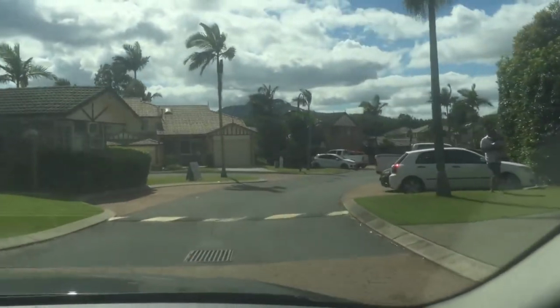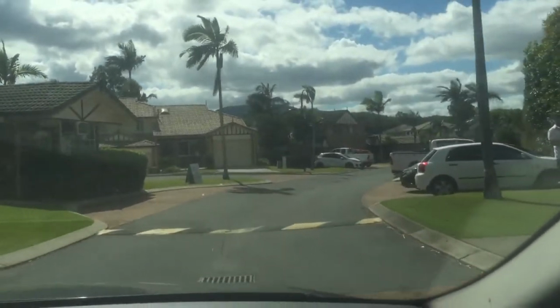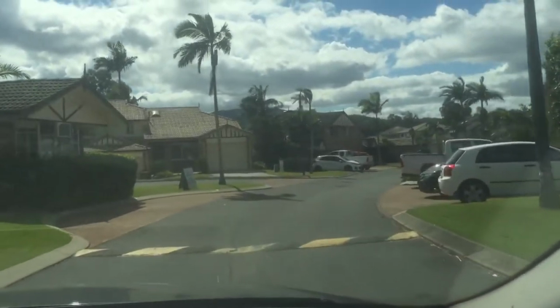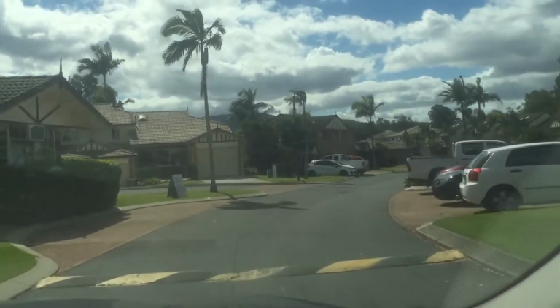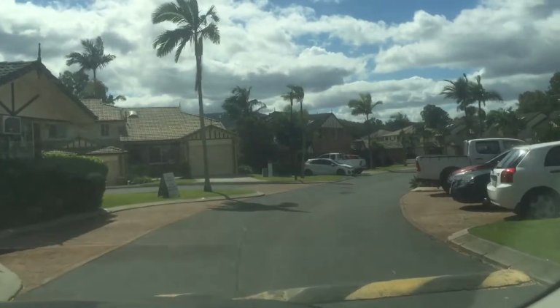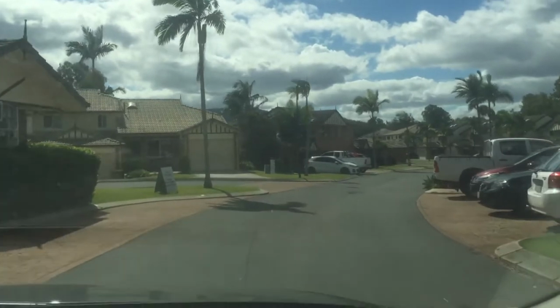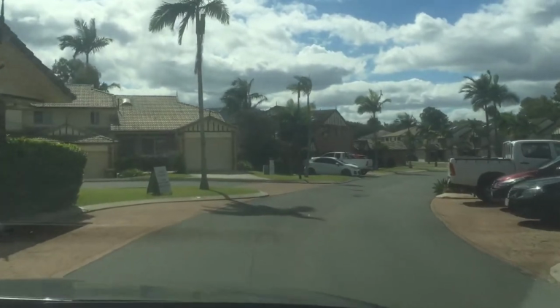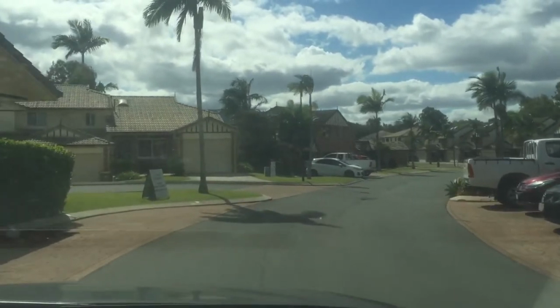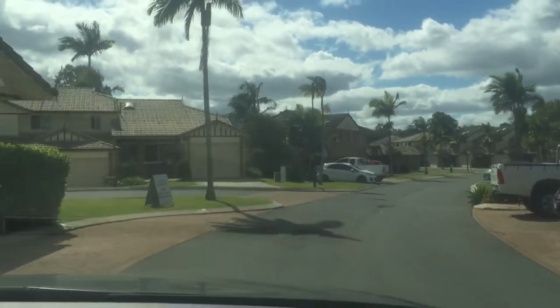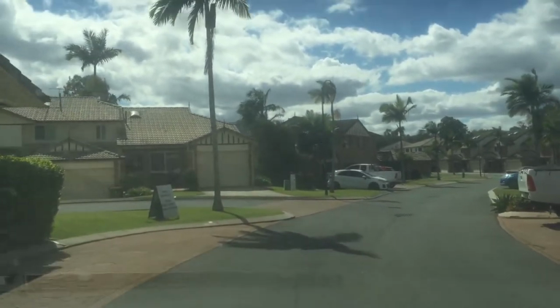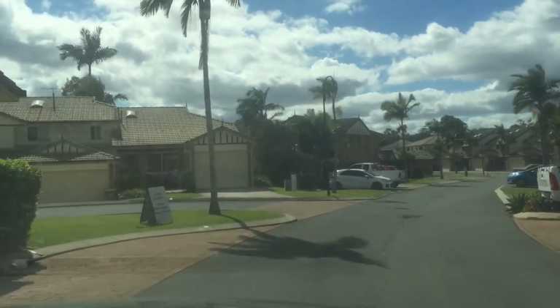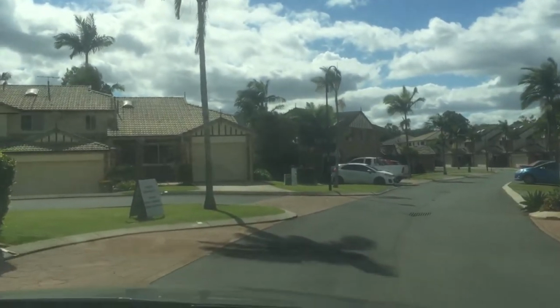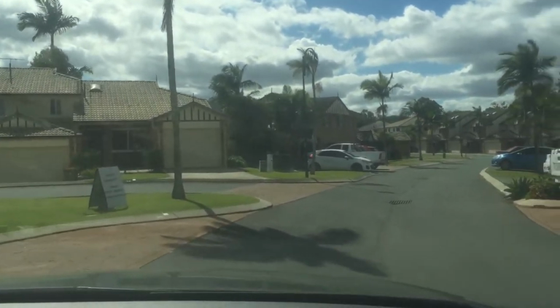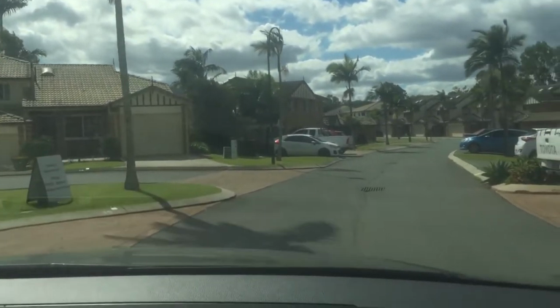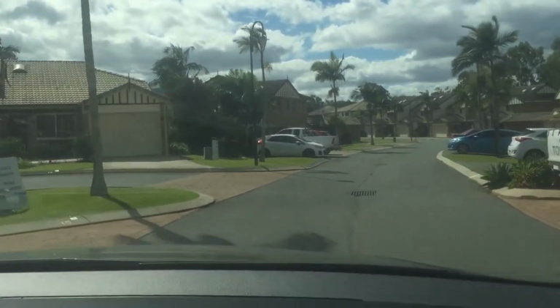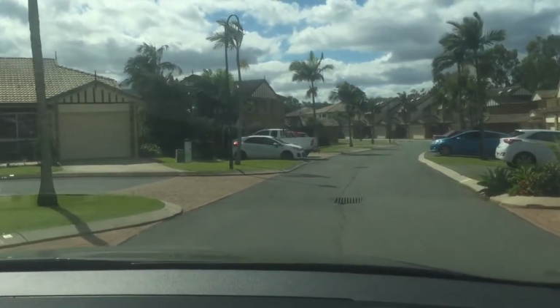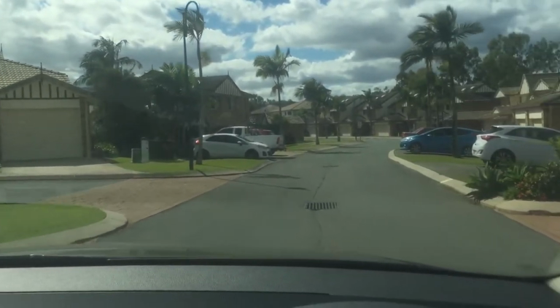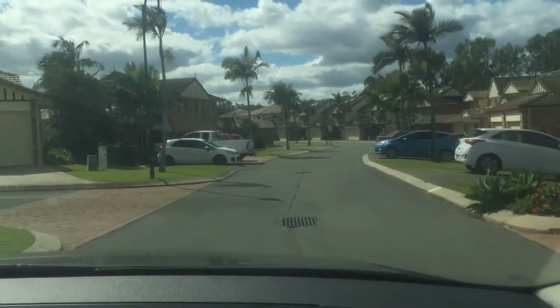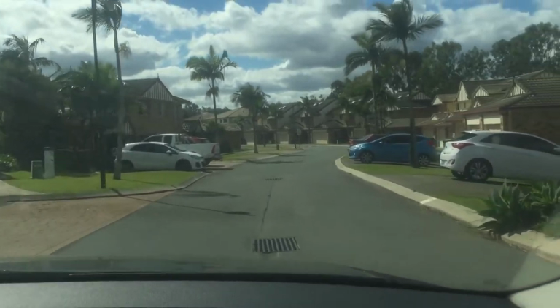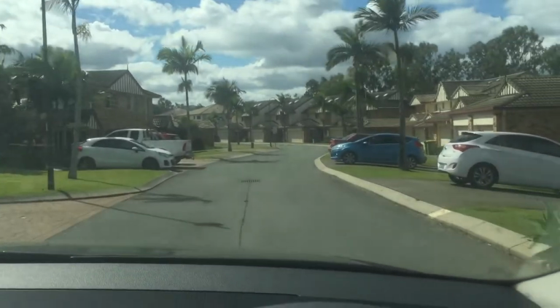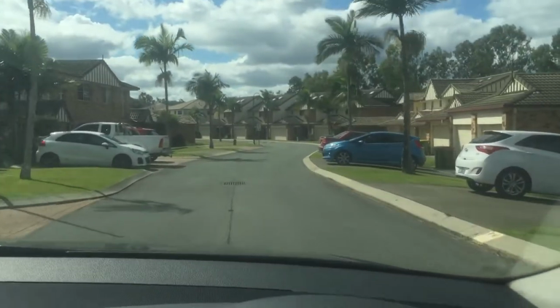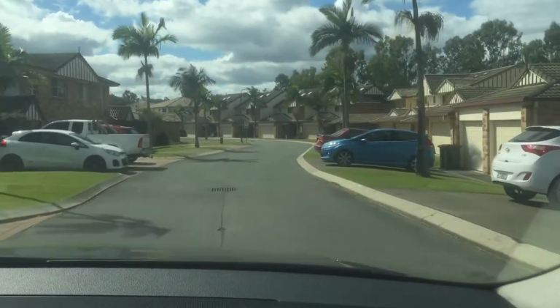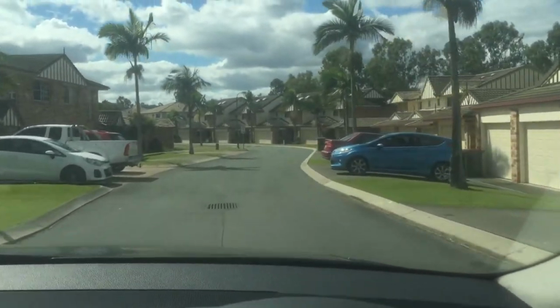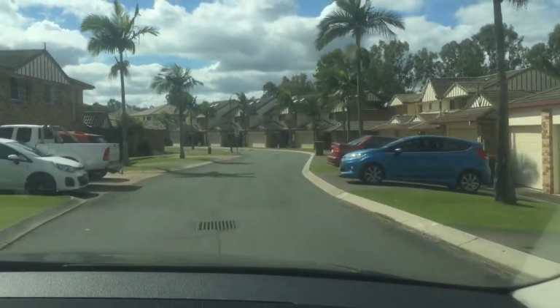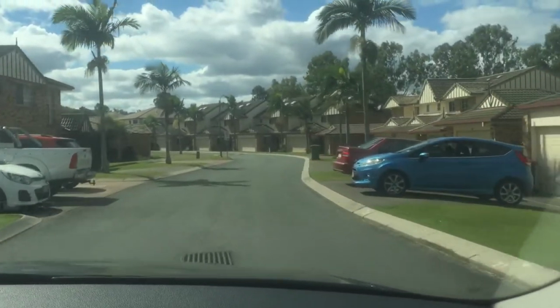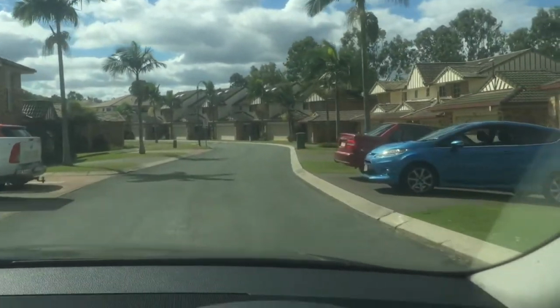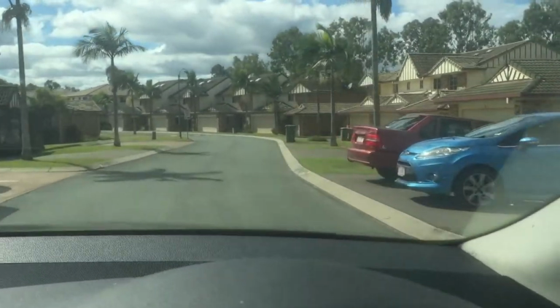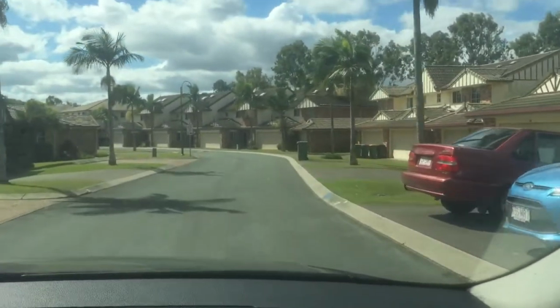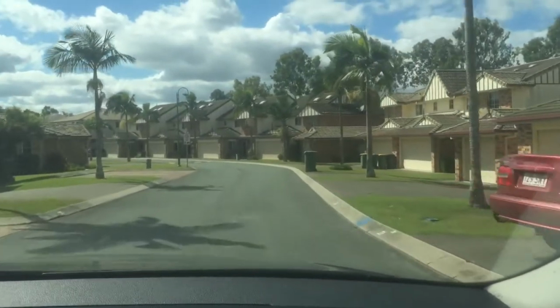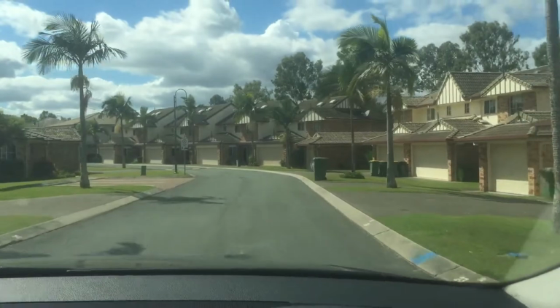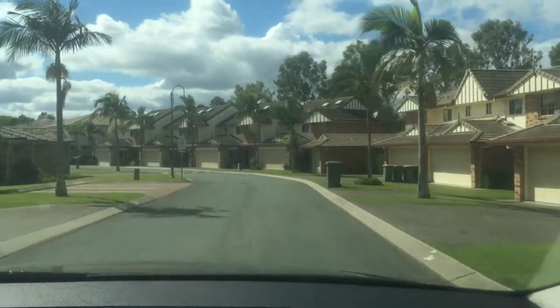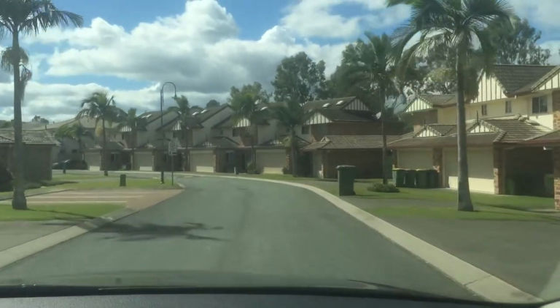I drove through just before and quite a few kids. It's a really — around the downs — I'd say it's about 25km from Brisbane.